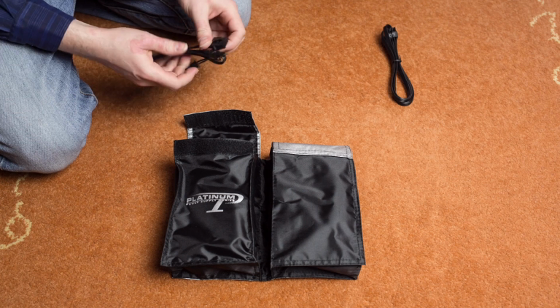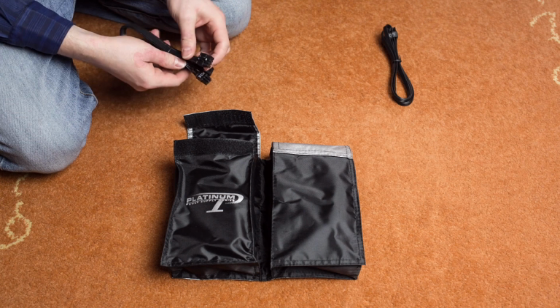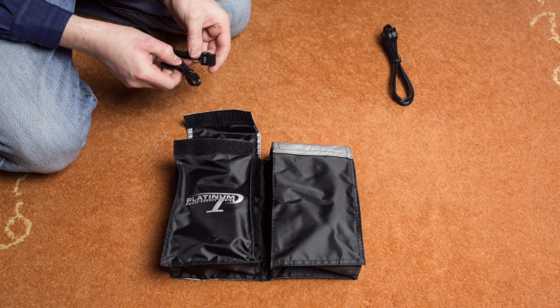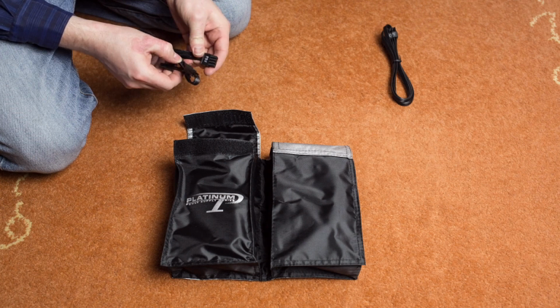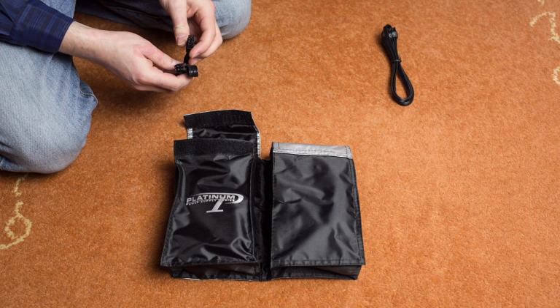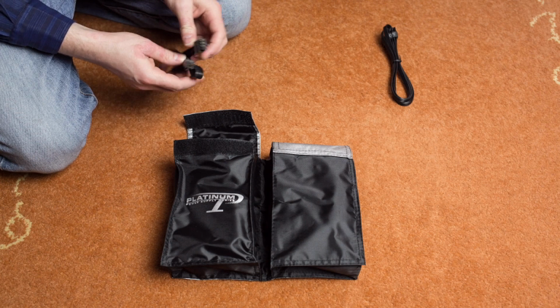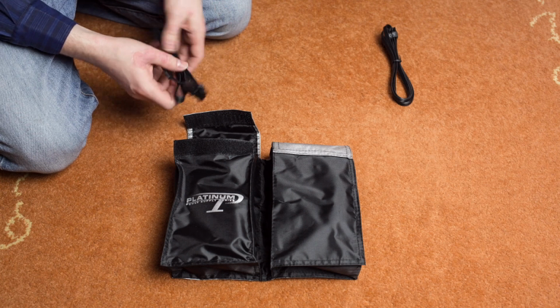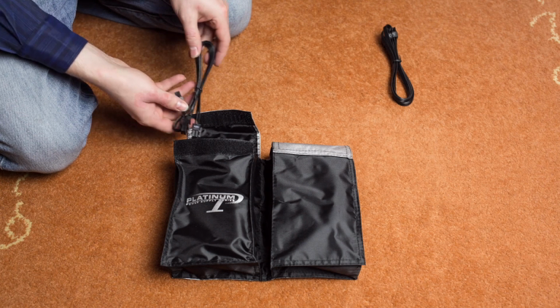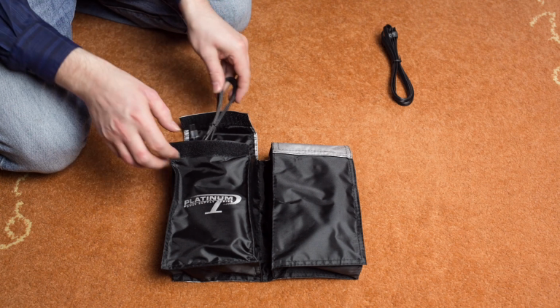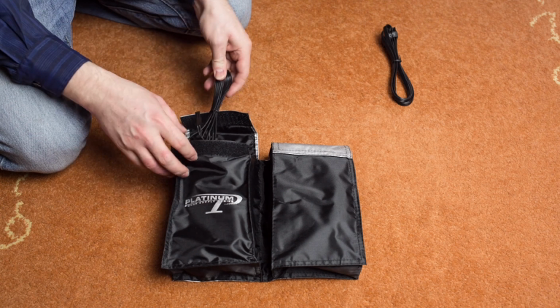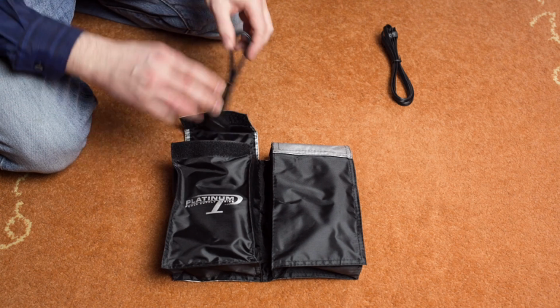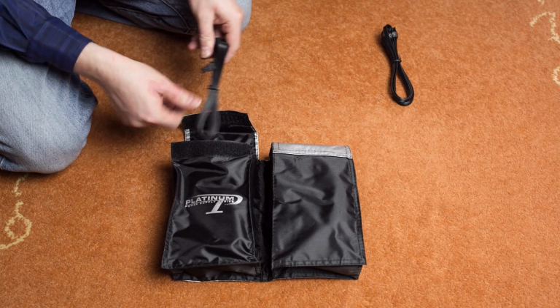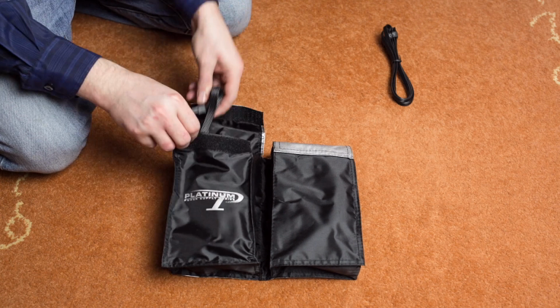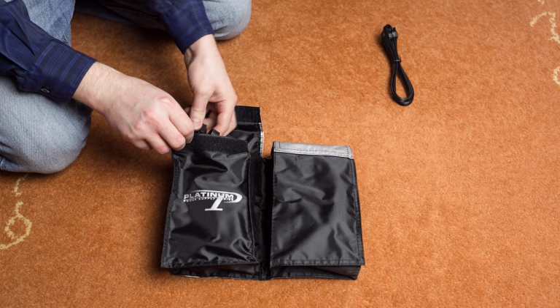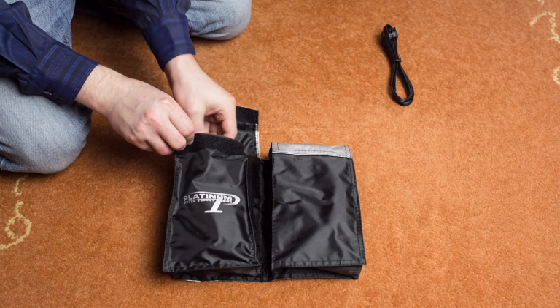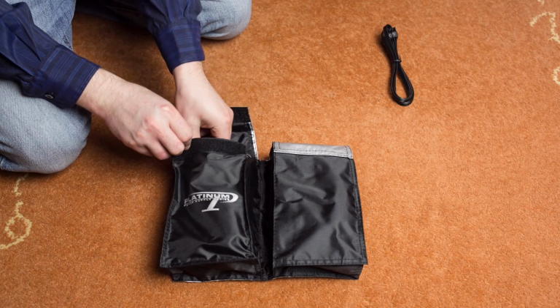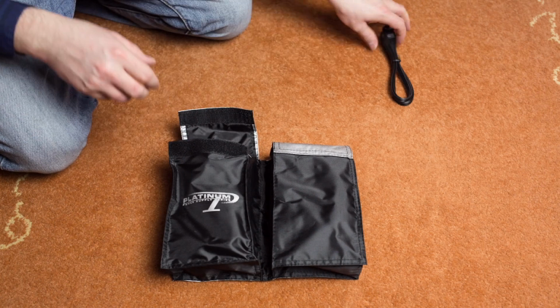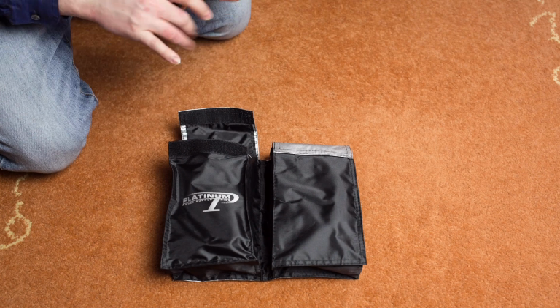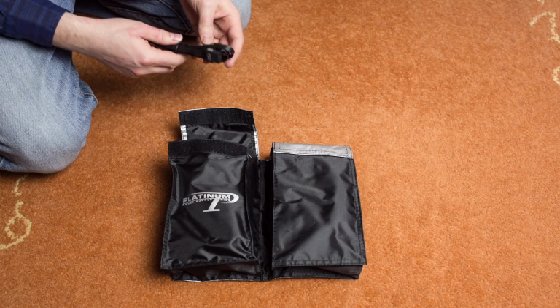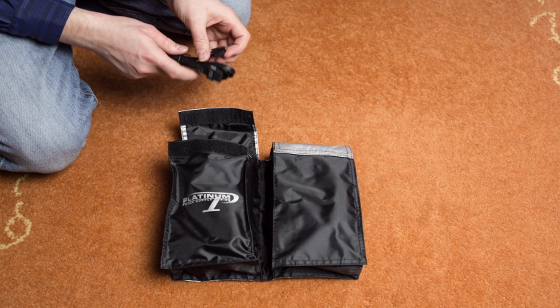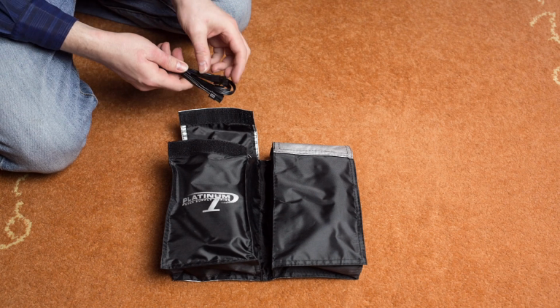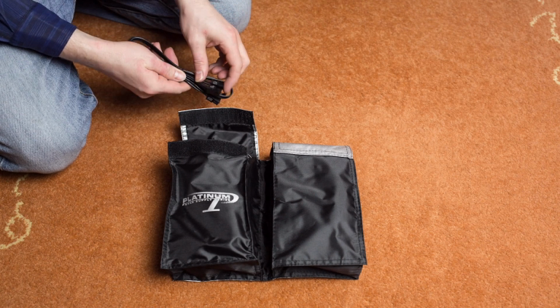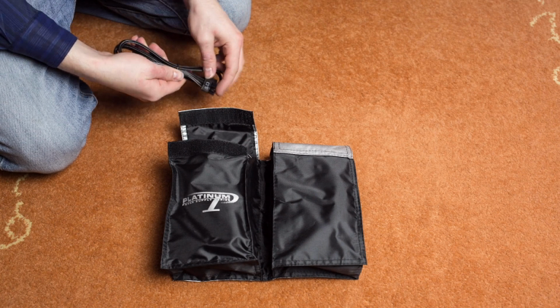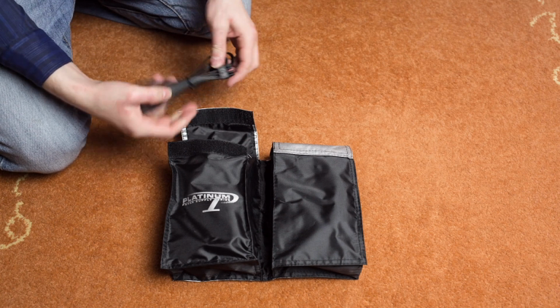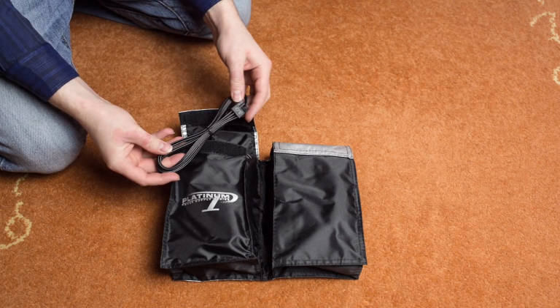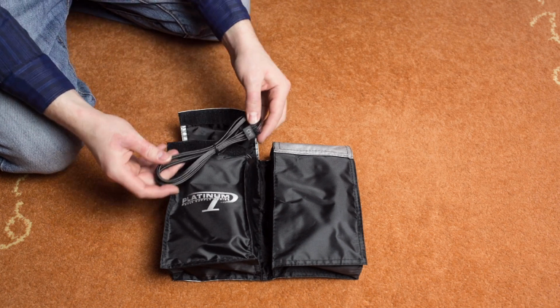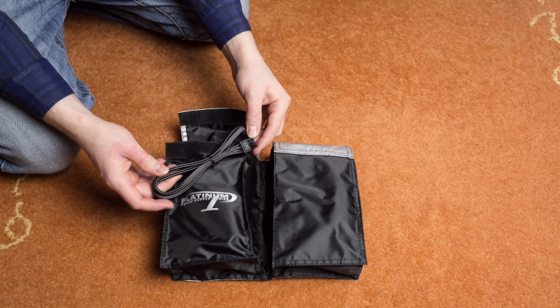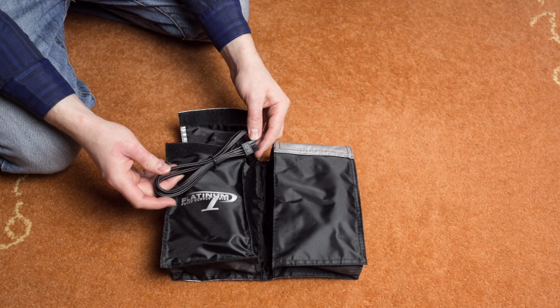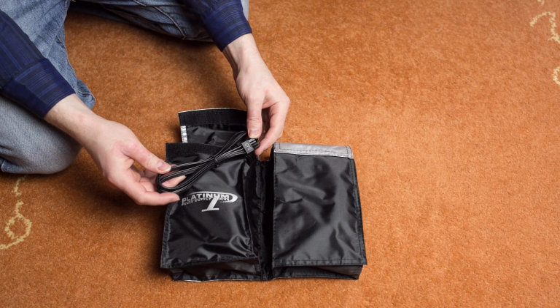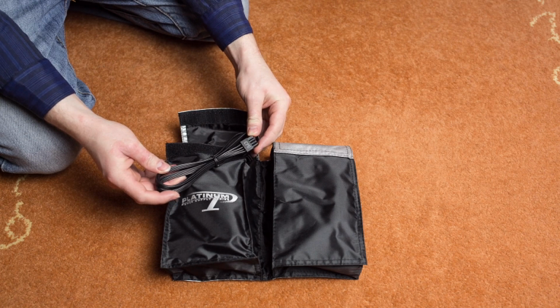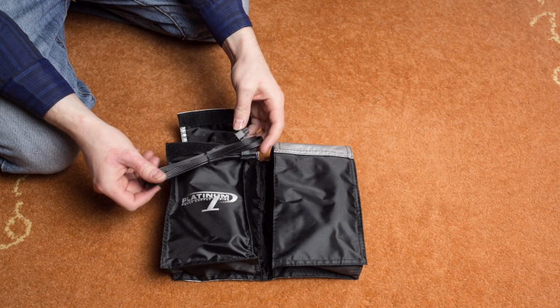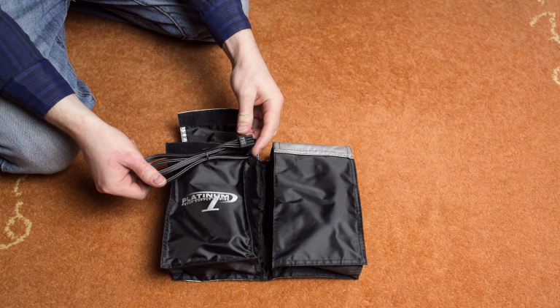This is an 8-pin PCI-Express cable and that's another 8-pin PCI-Express cable for the graphics cards. And this is a 12-volt EPS 8-pin CPU power cord.